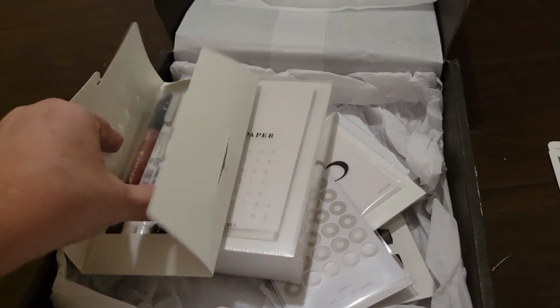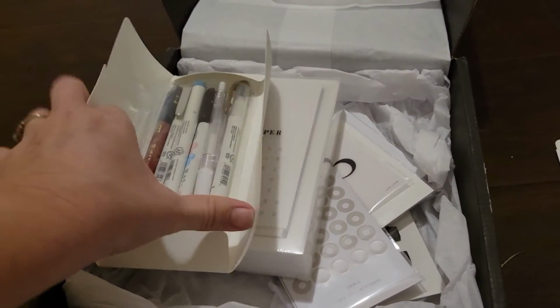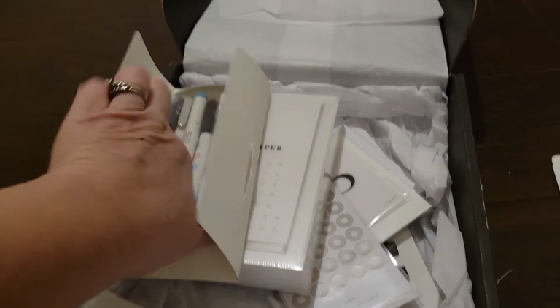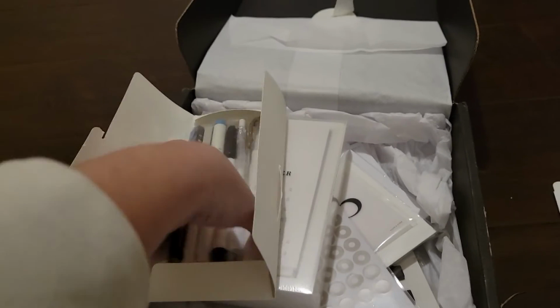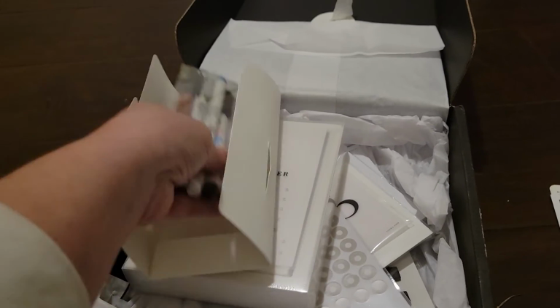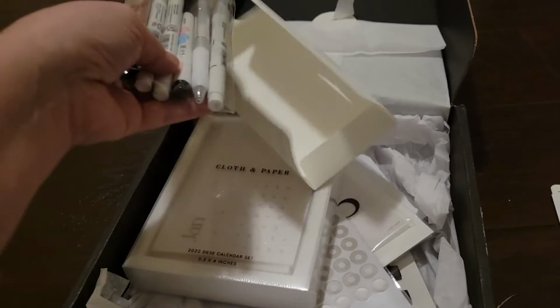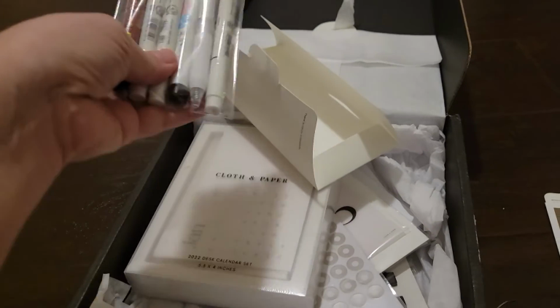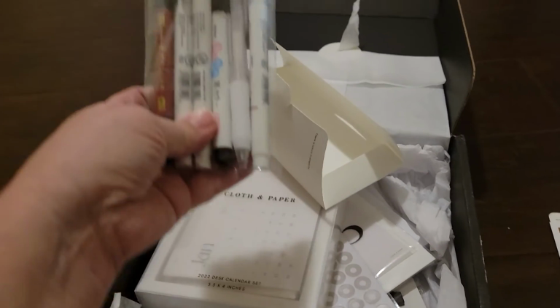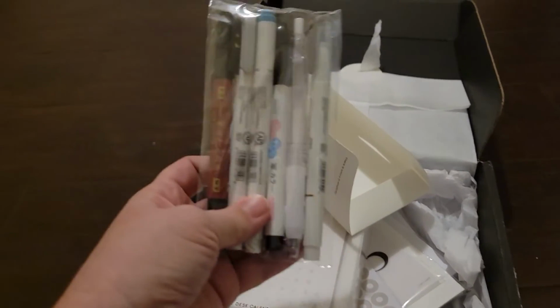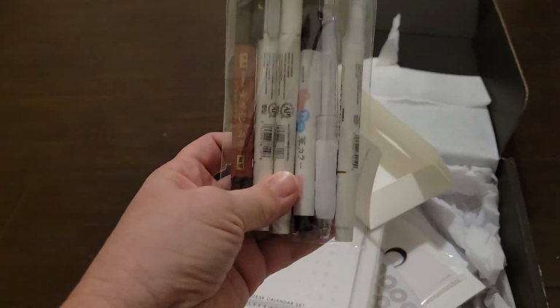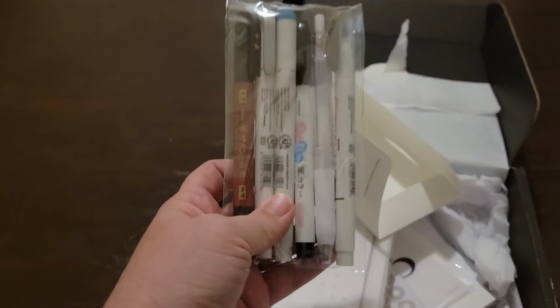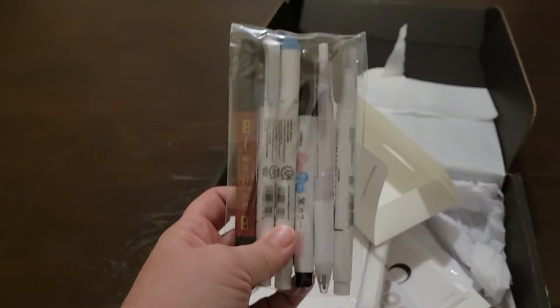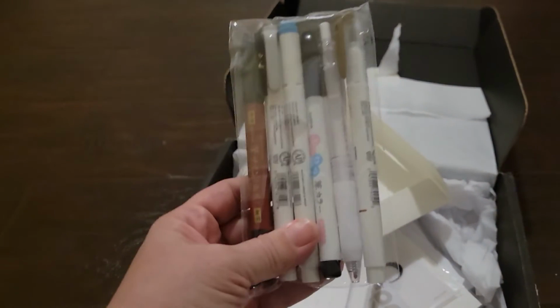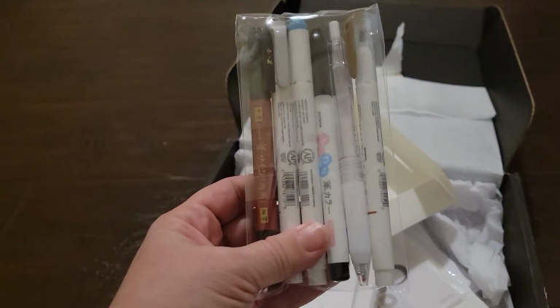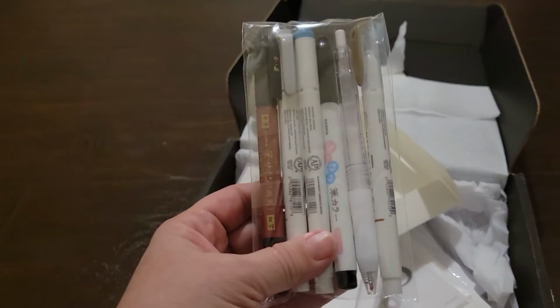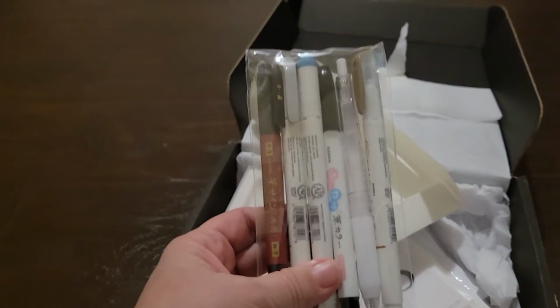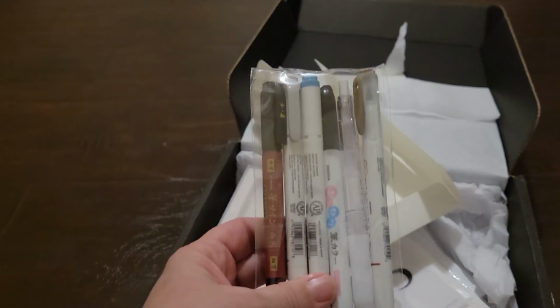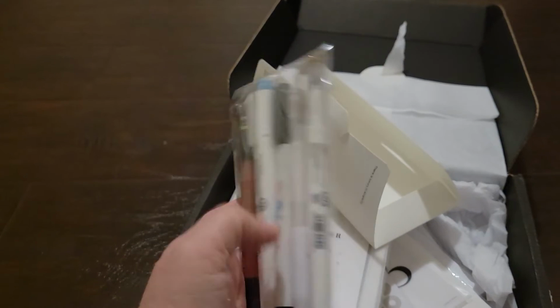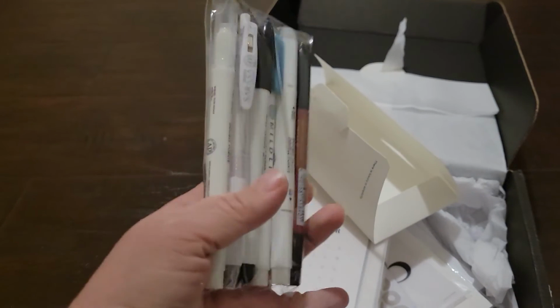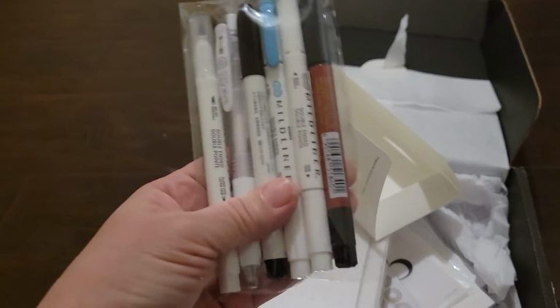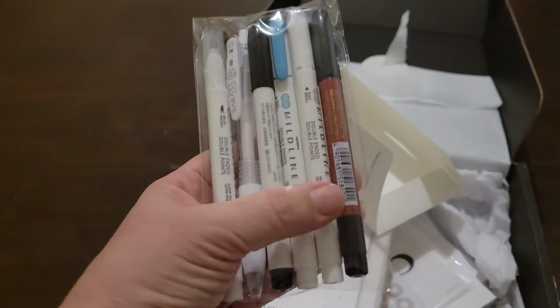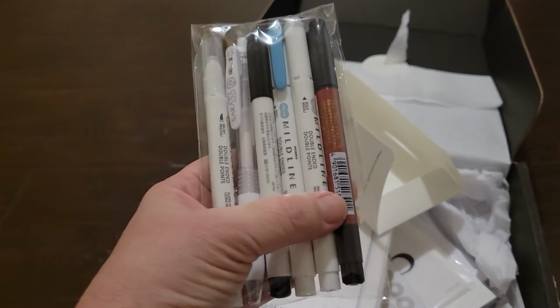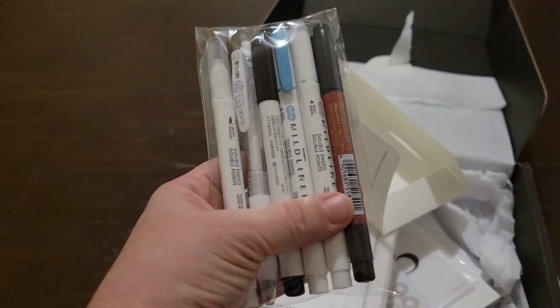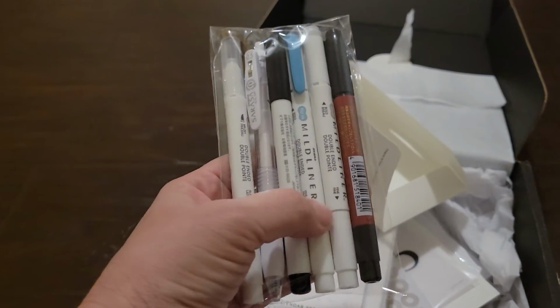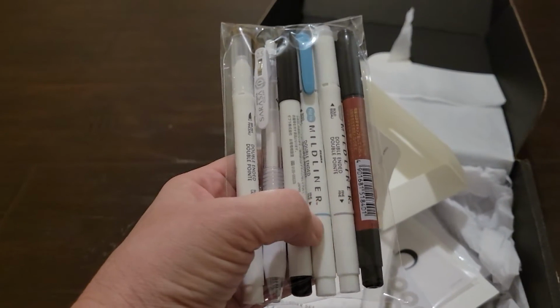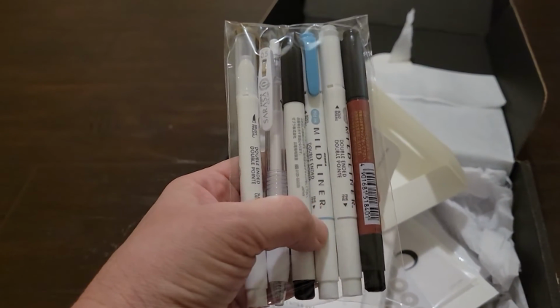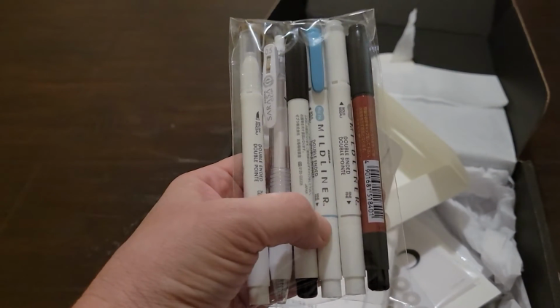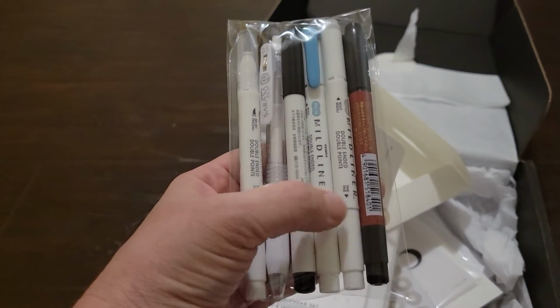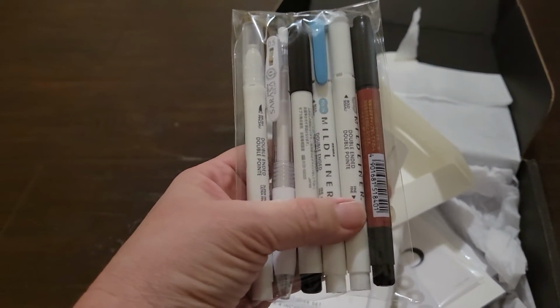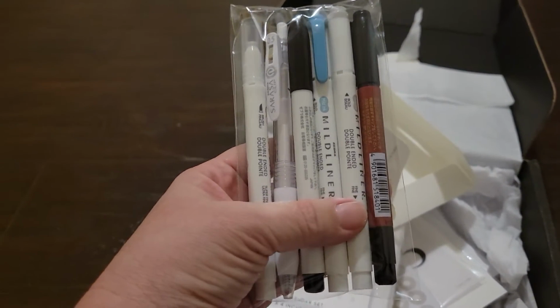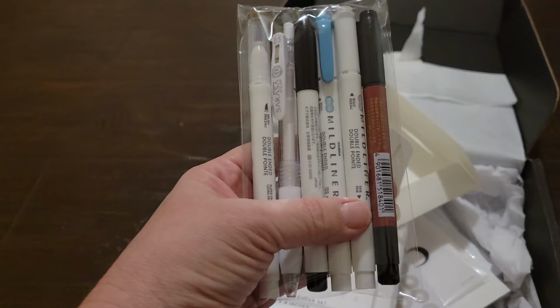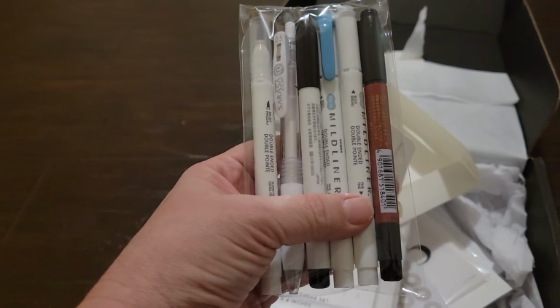So this is what the pens are here. Oh, it comes with some mild liners — that'll be nice to try.